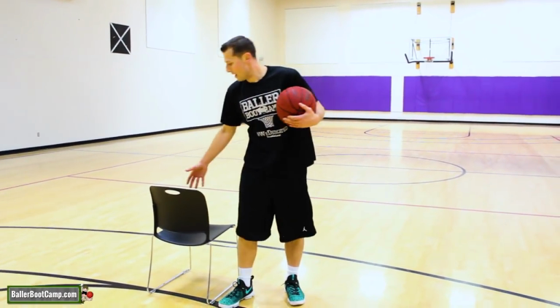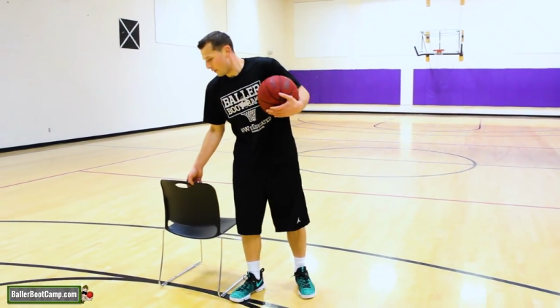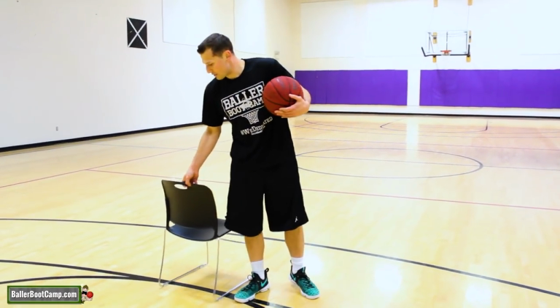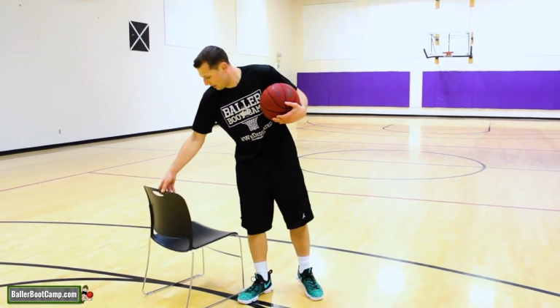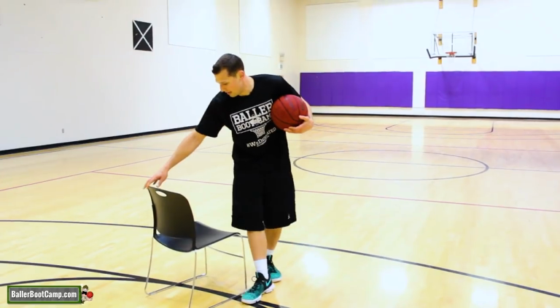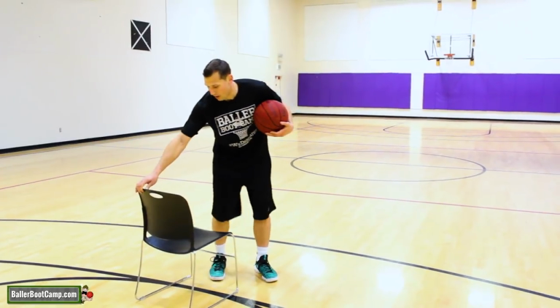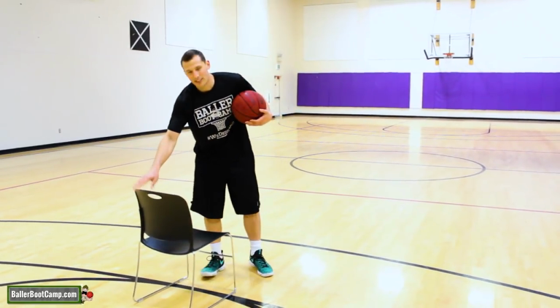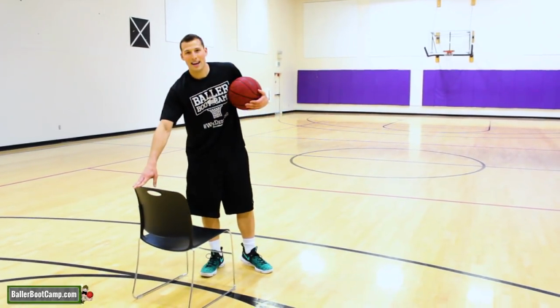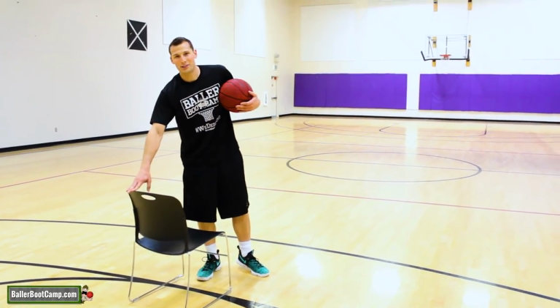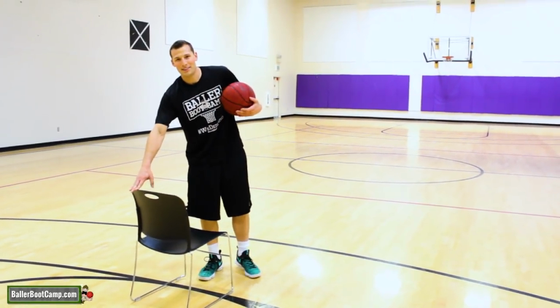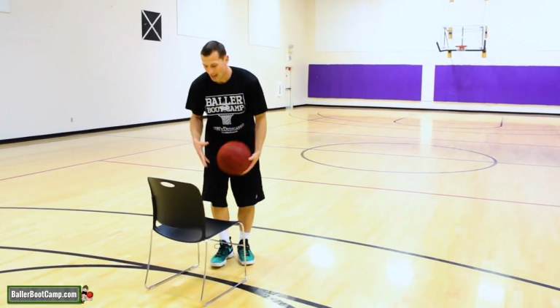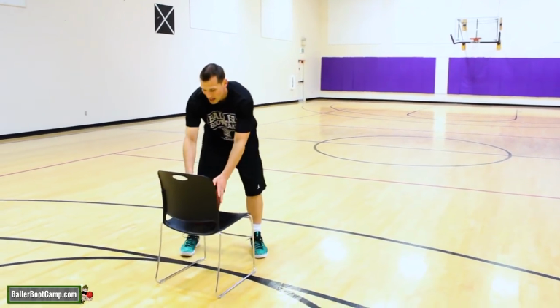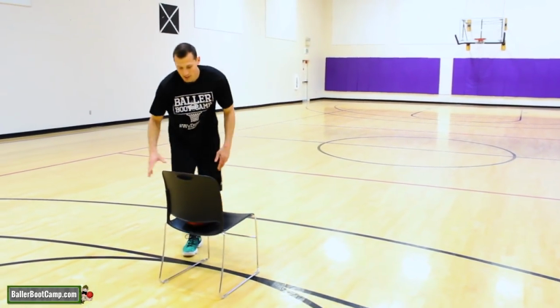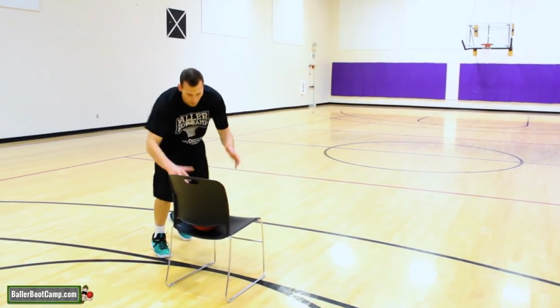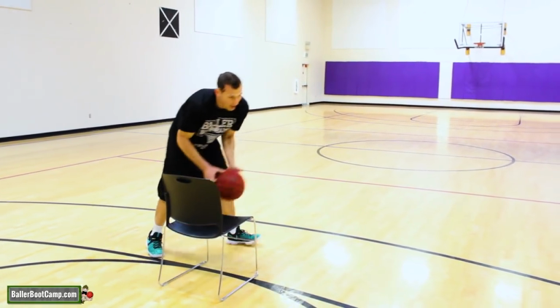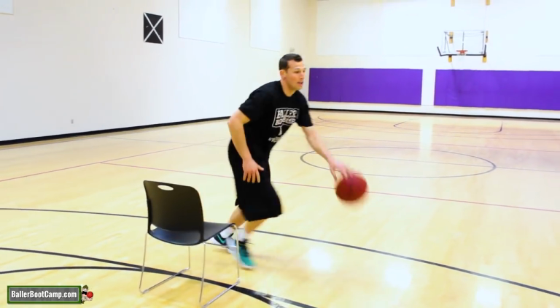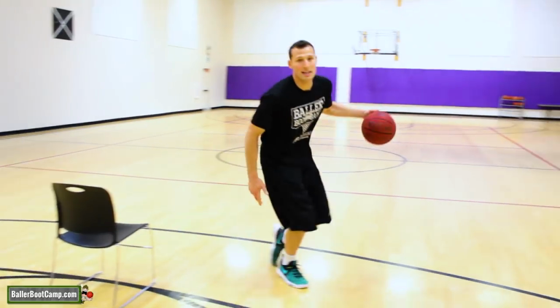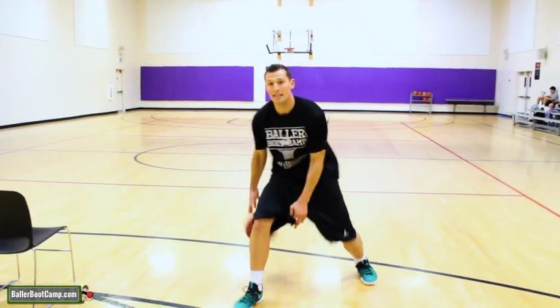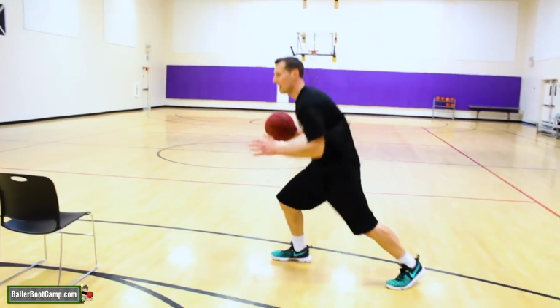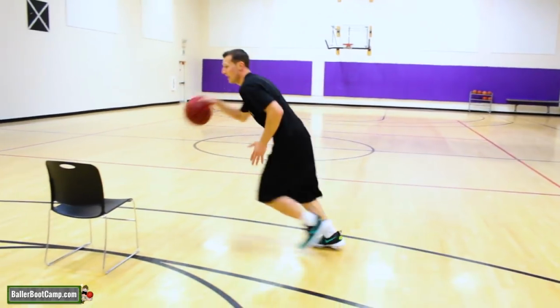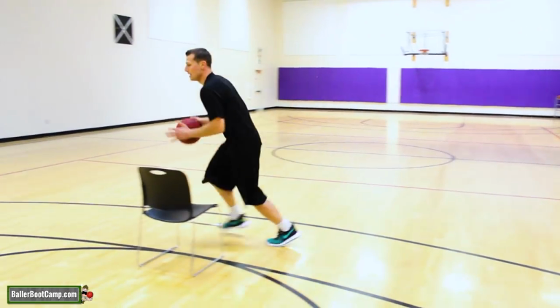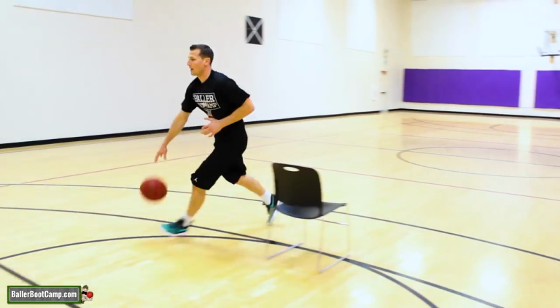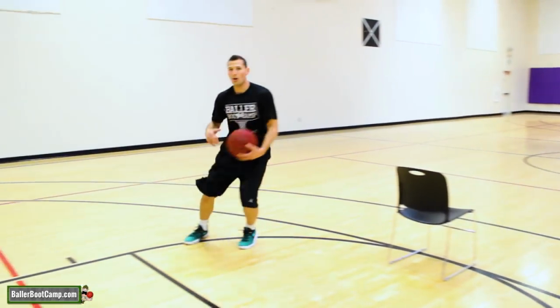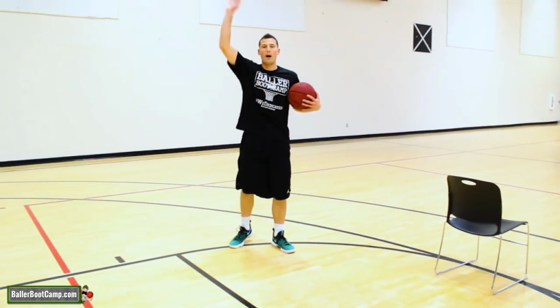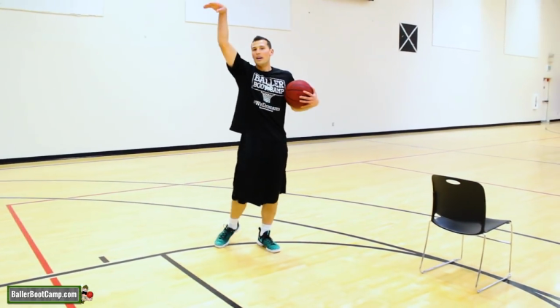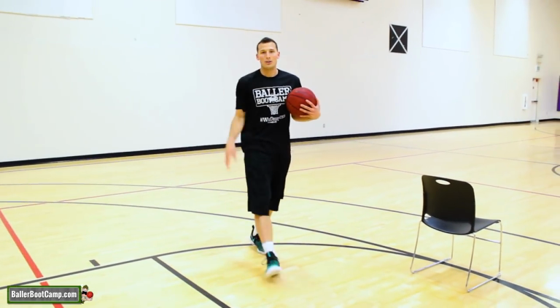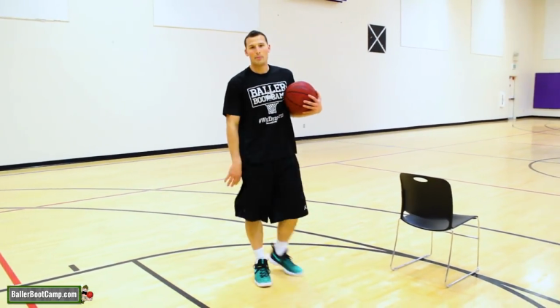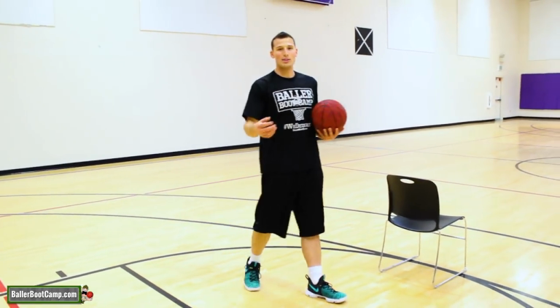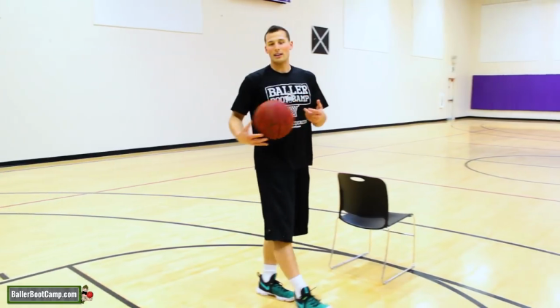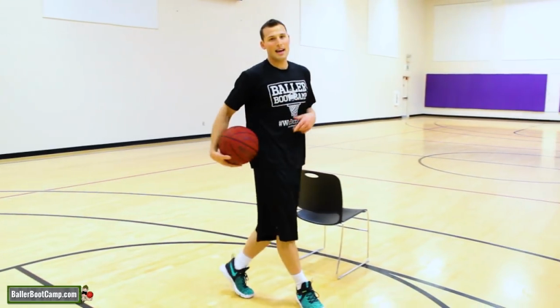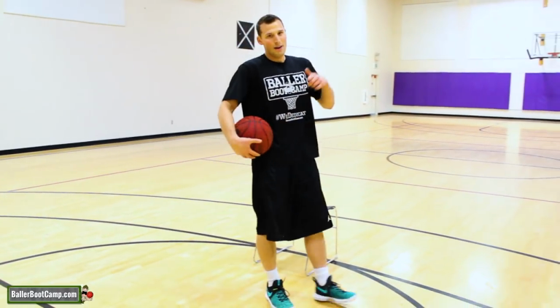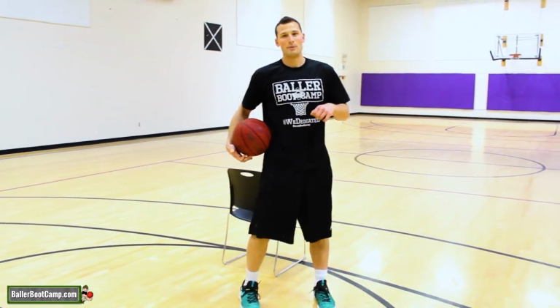For the sake of the drill, the chair can't rescreen or anything like that. So we're just going to get the ball, use it, change directions, use the pick and roll, come off, and get into our jumper. Let's go ahead and take a look at that full speed.